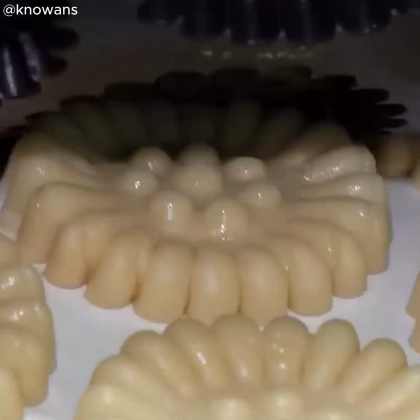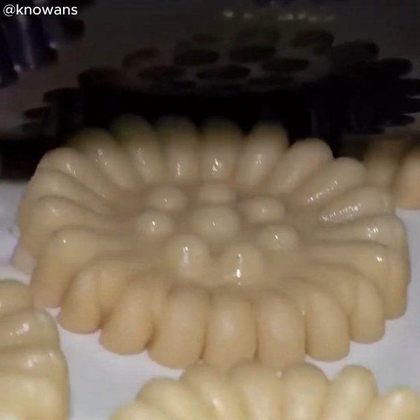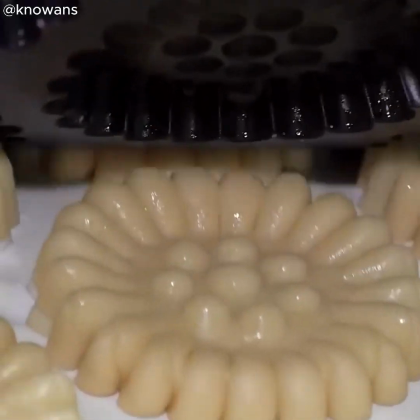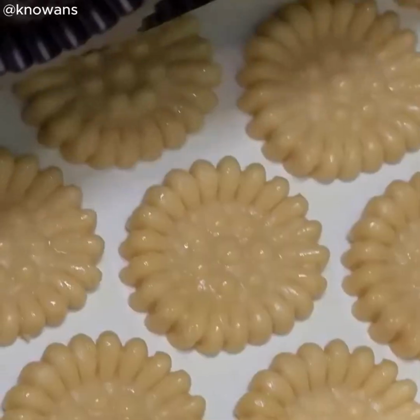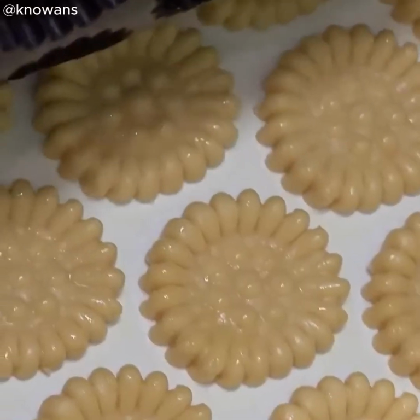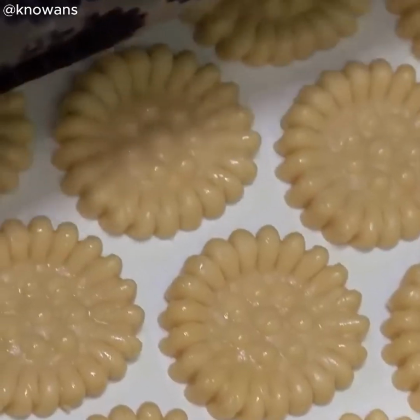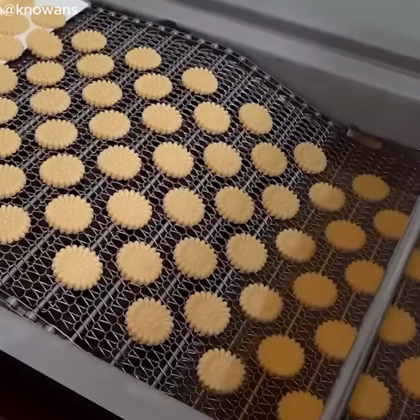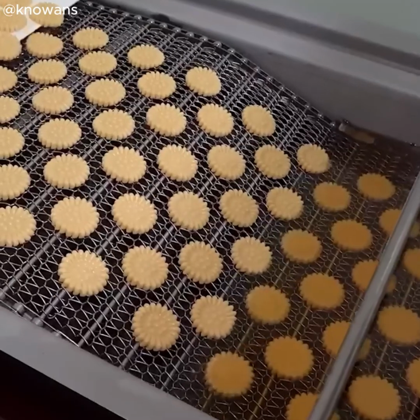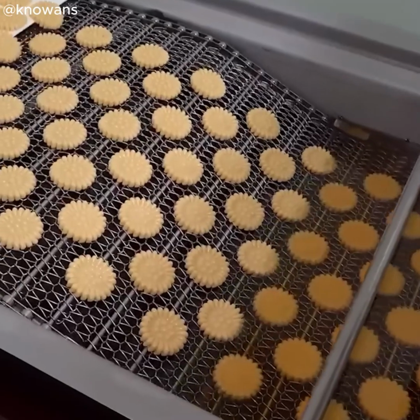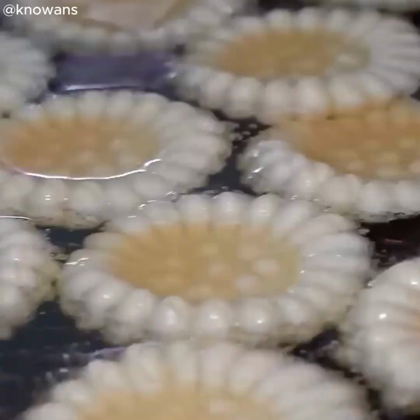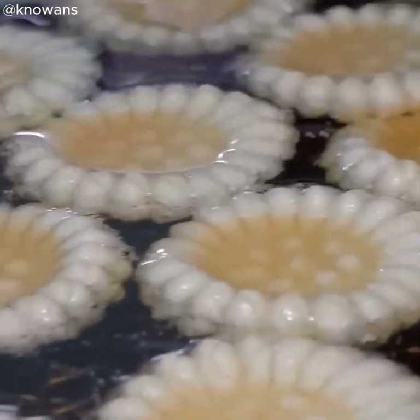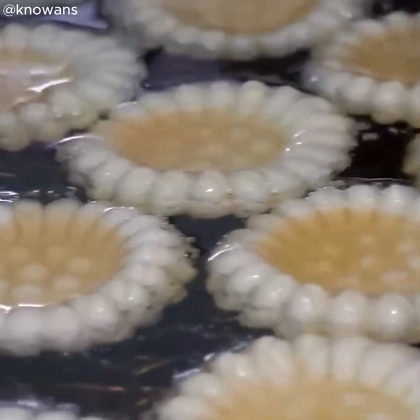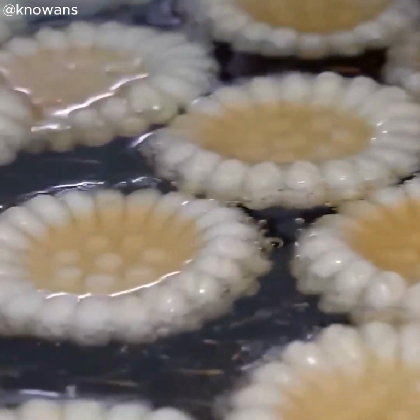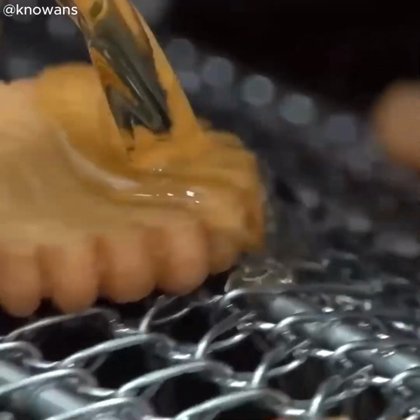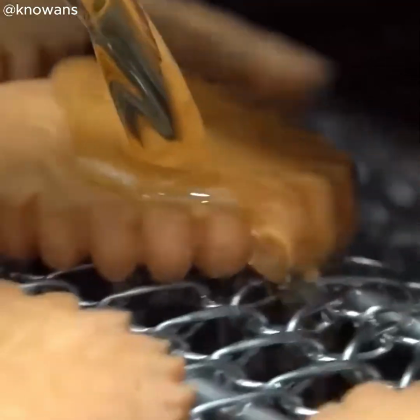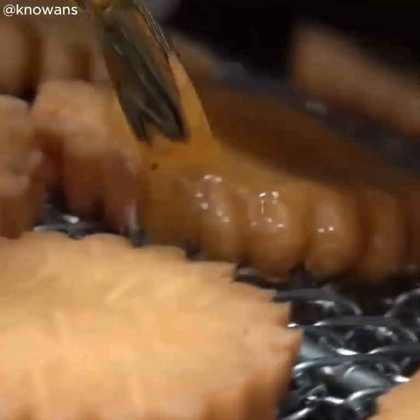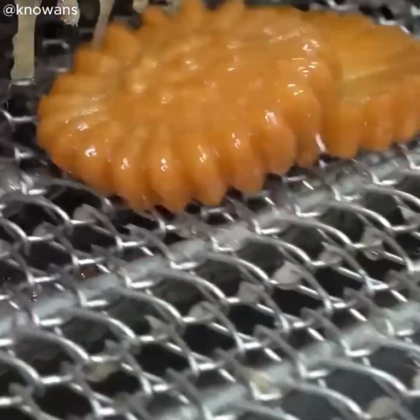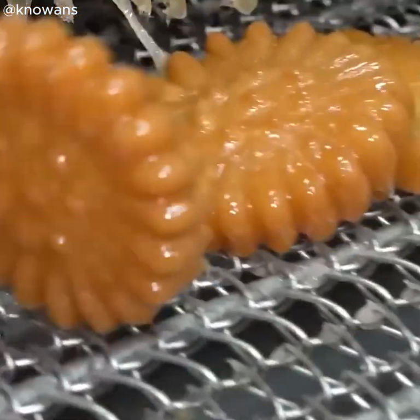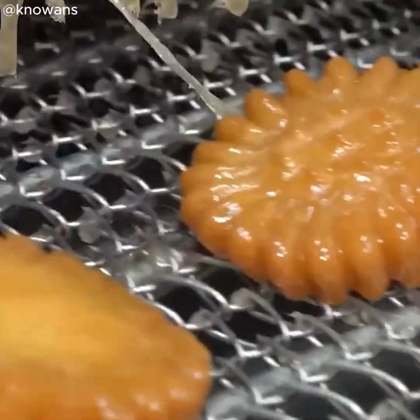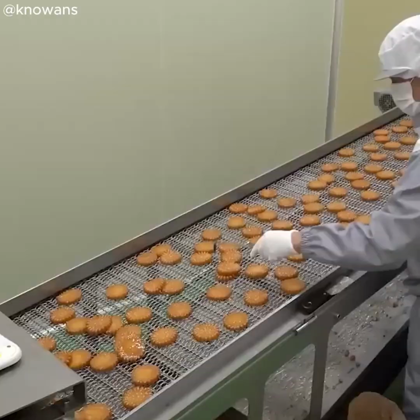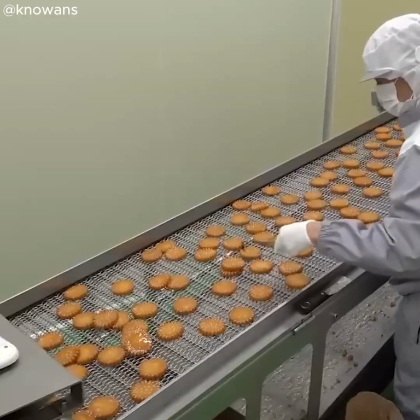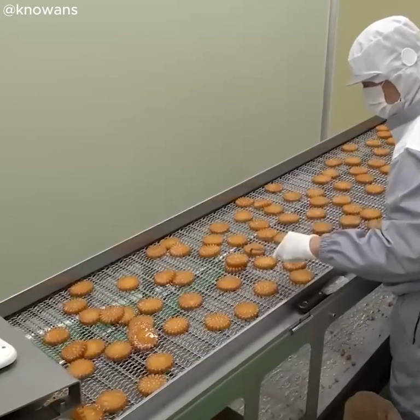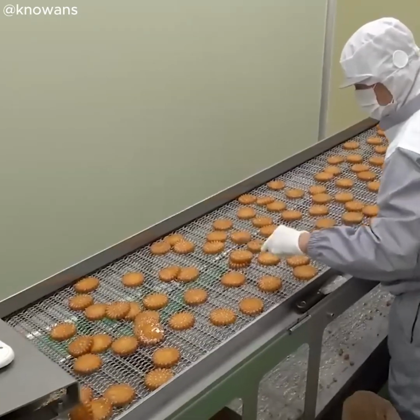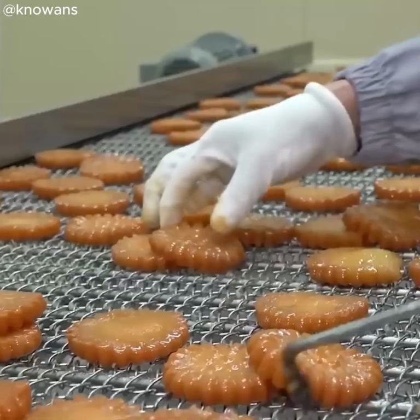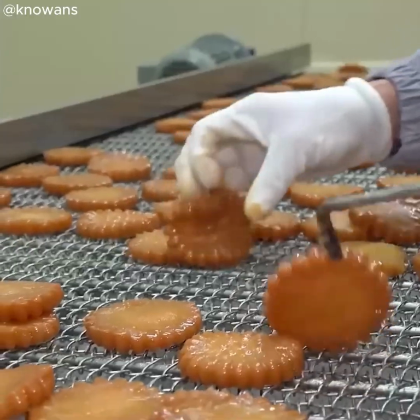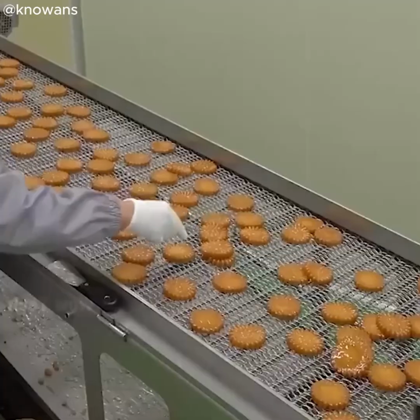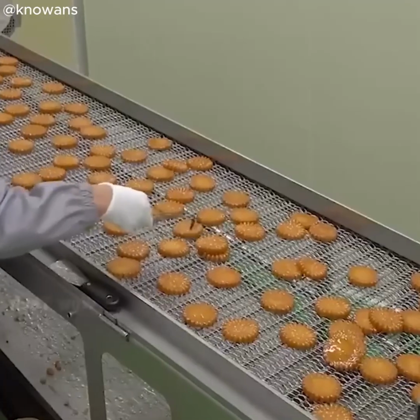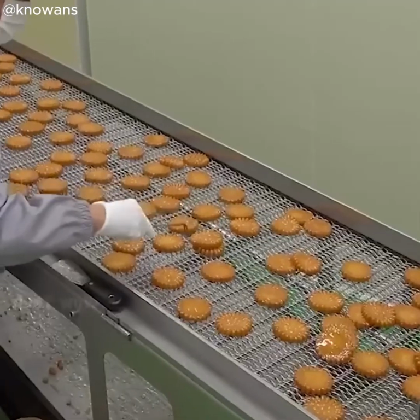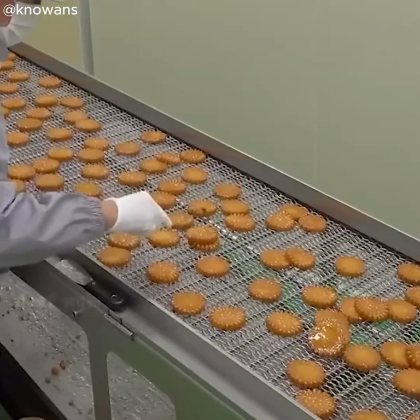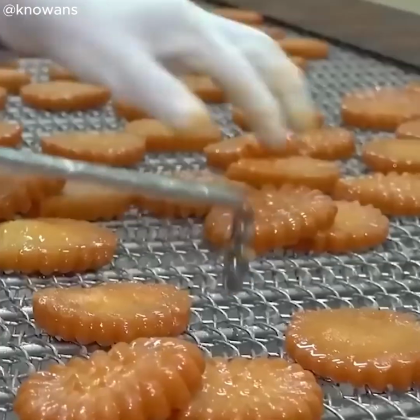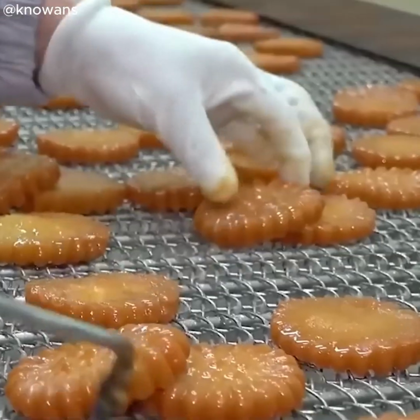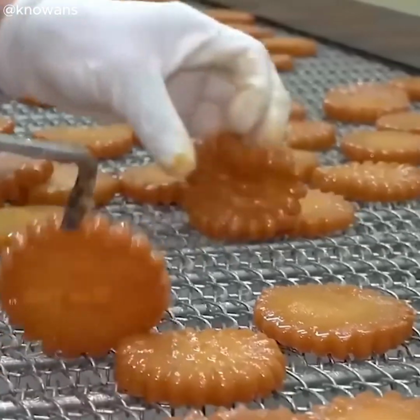Check out this delicious Korean dessert. Its enticing aroma comes from honey, ginger, cinnamon, and other unique ingredients. It's hard to resist trying it.